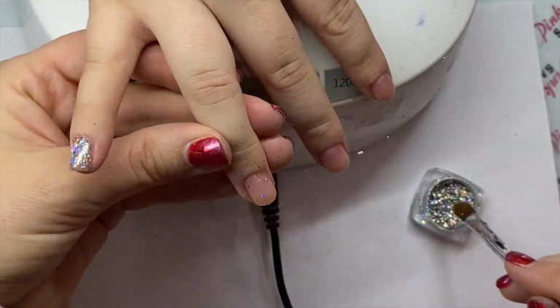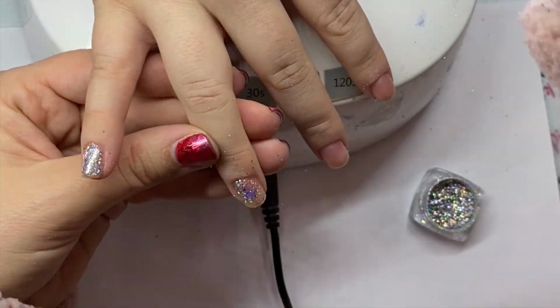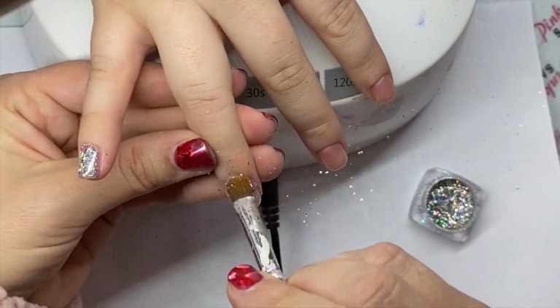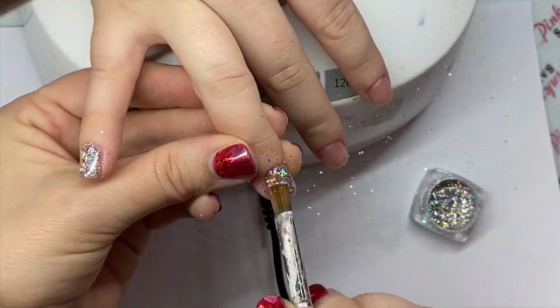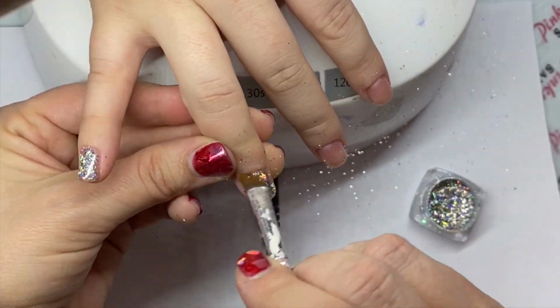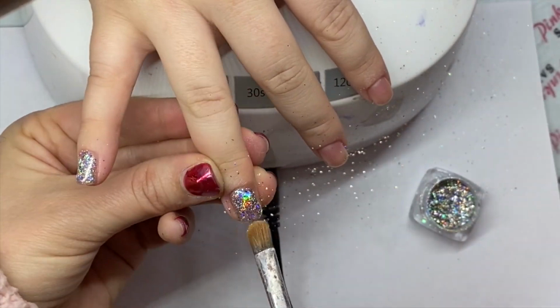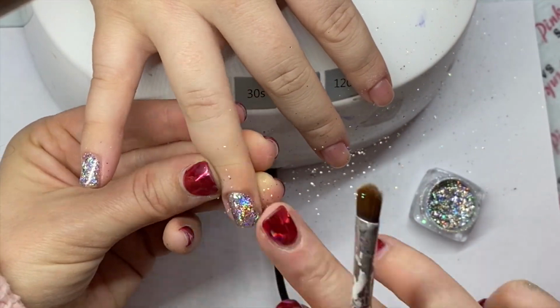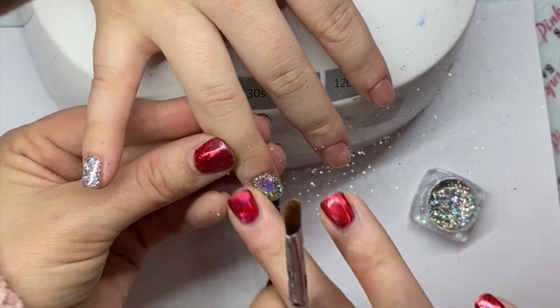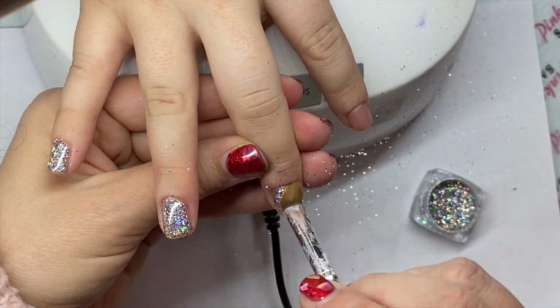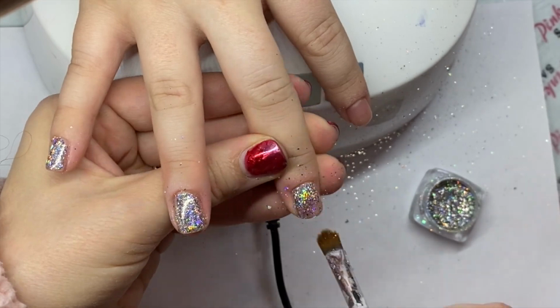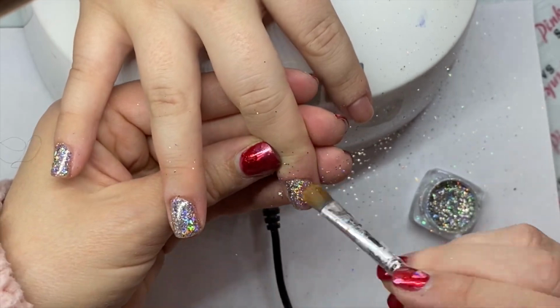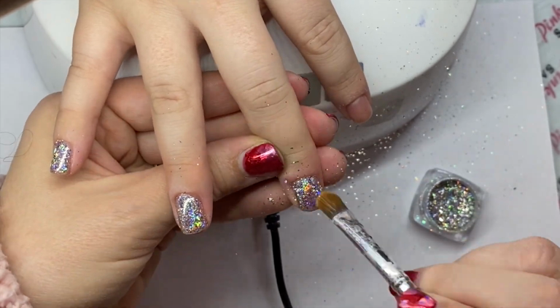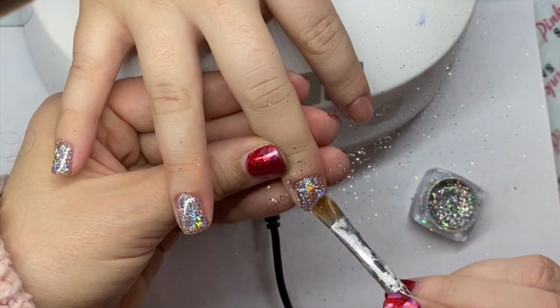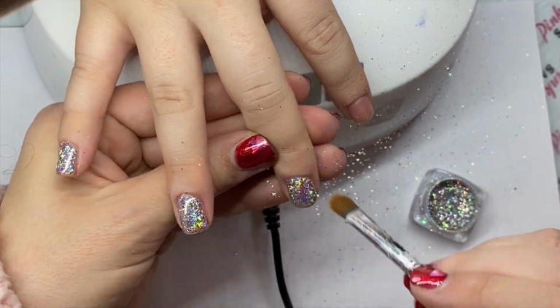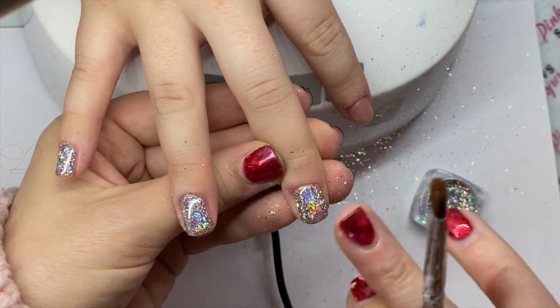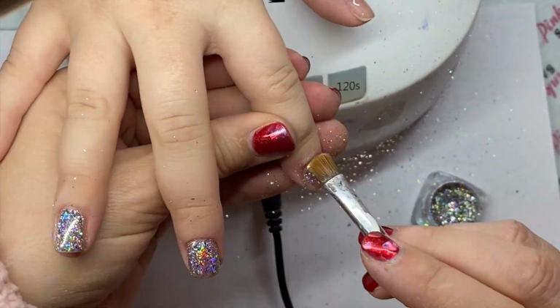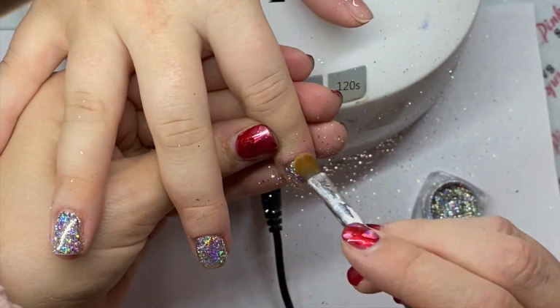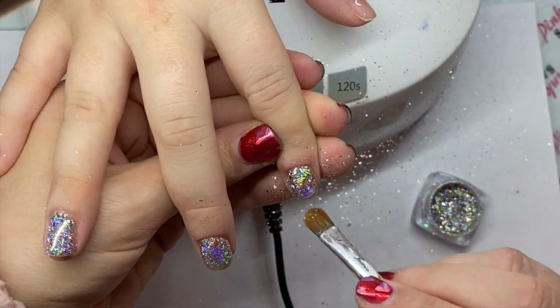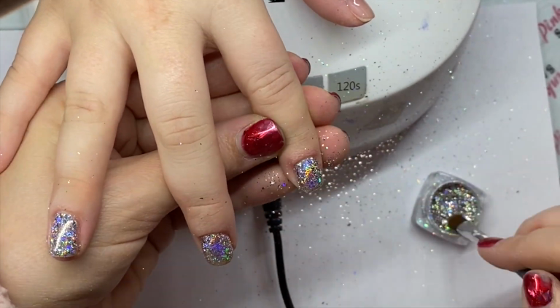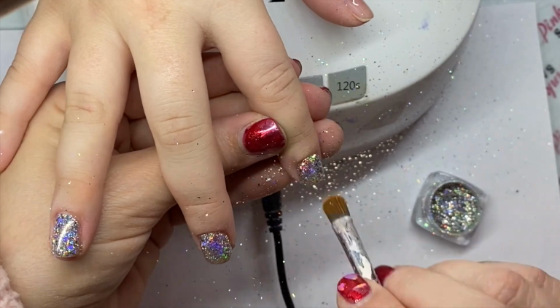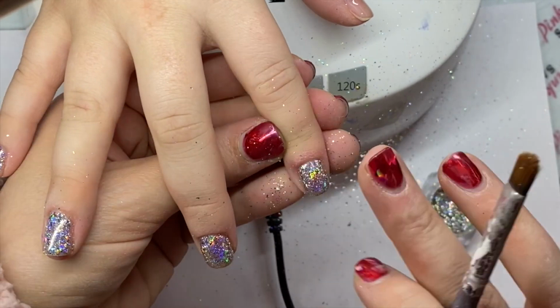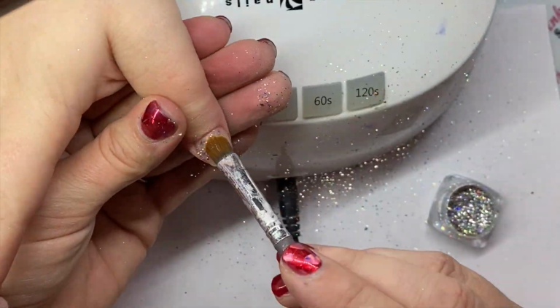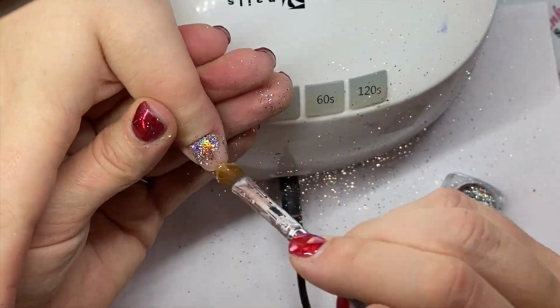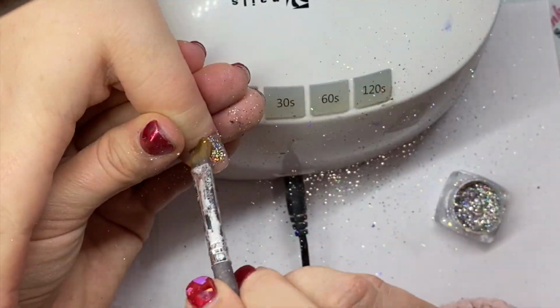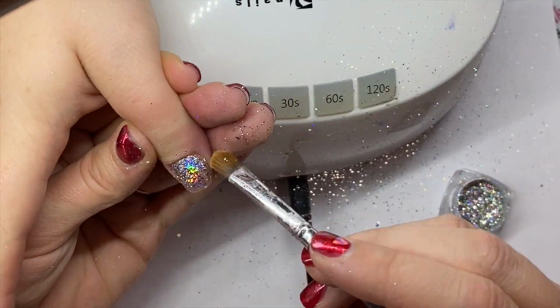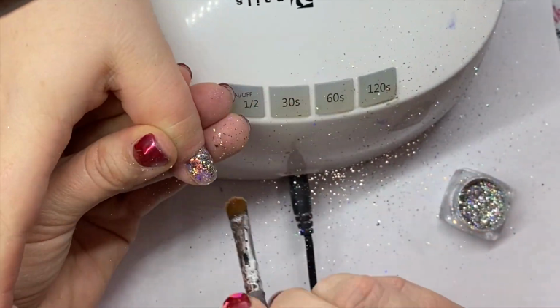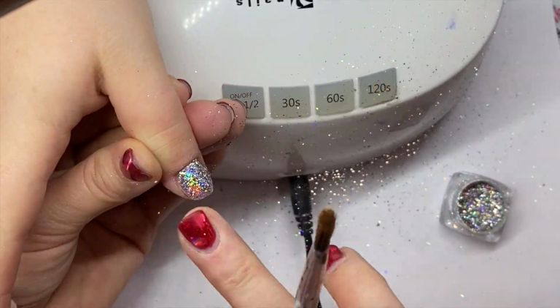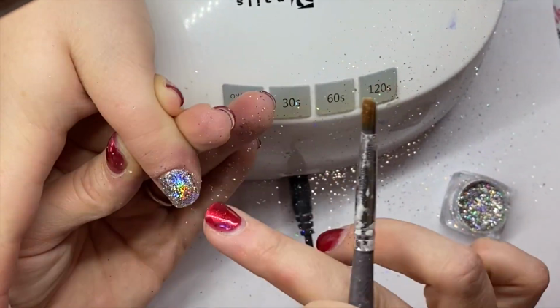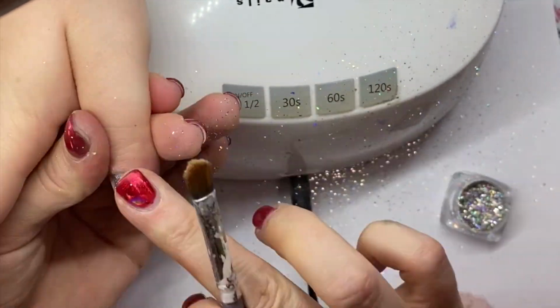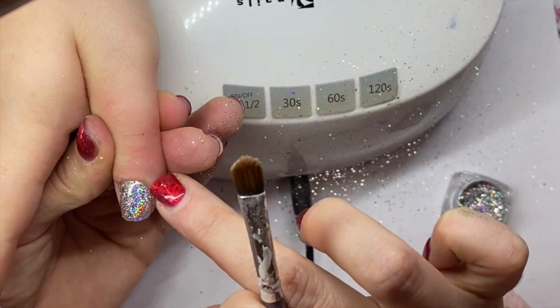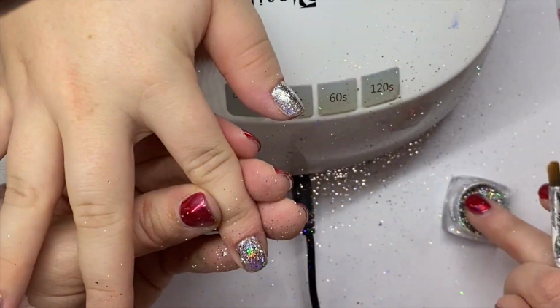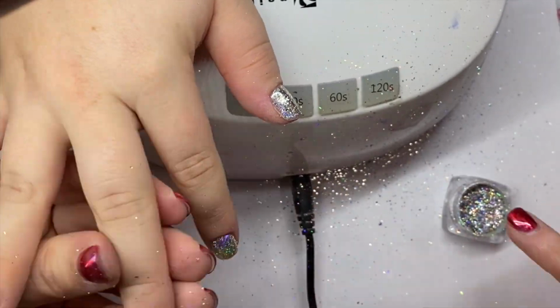Hello! I'm going to show you guys one of my favorite chrome techniques. I'm going to layer chrome. I'm starting with chrome flakes. You could start with regular chrome for this. I'm using silver holographic chrome flakes.